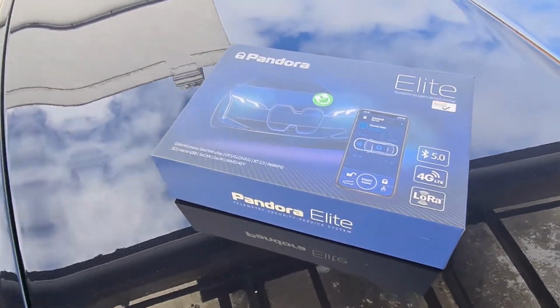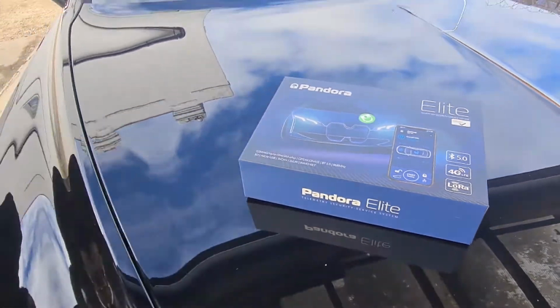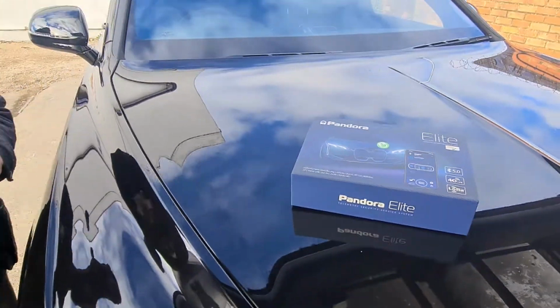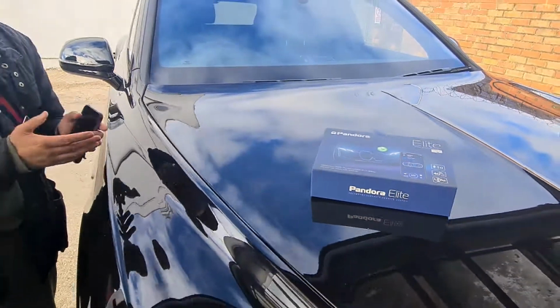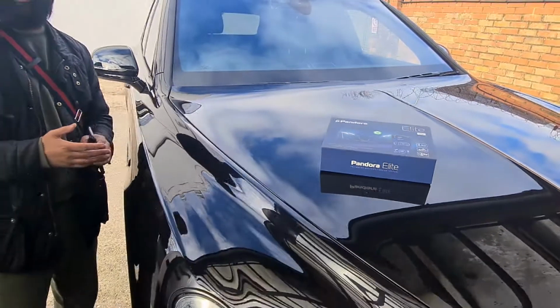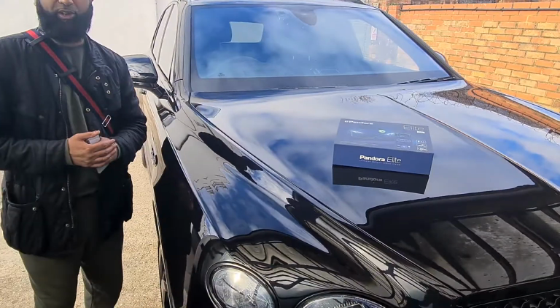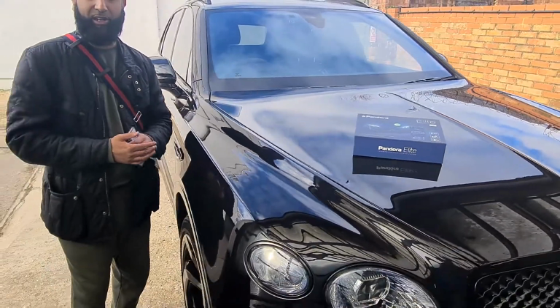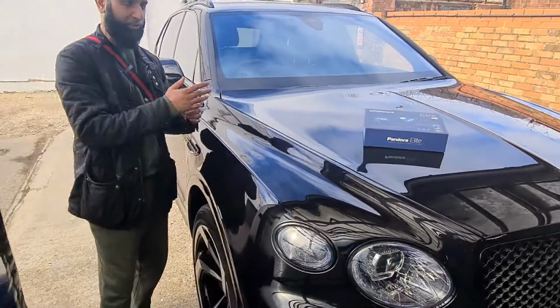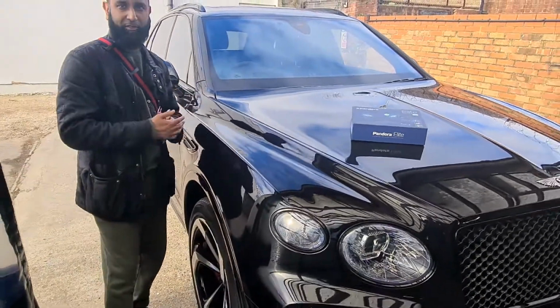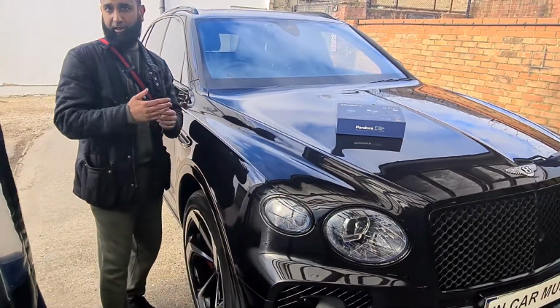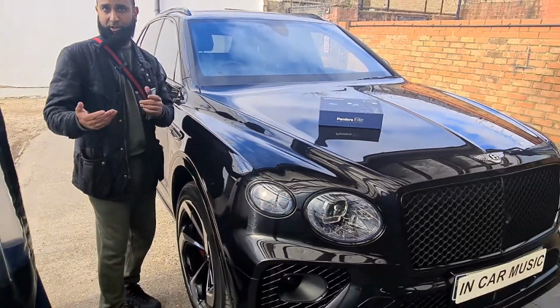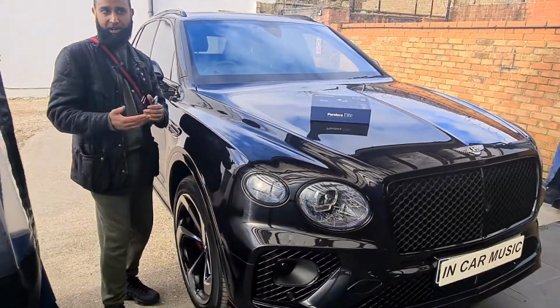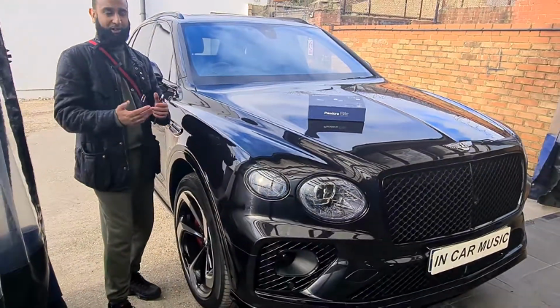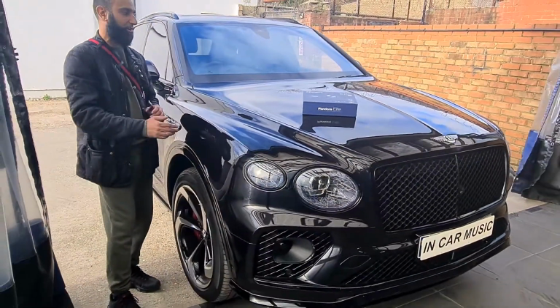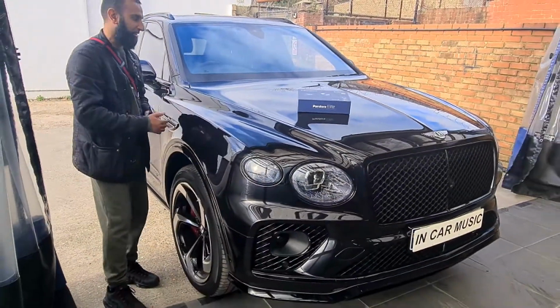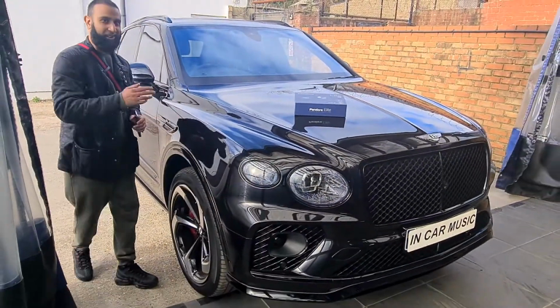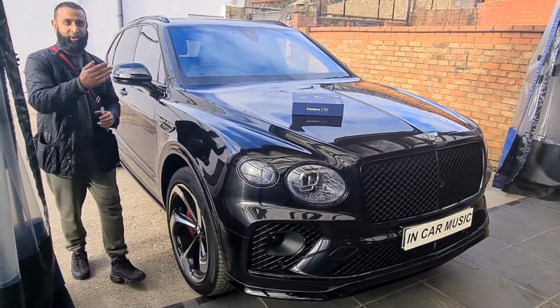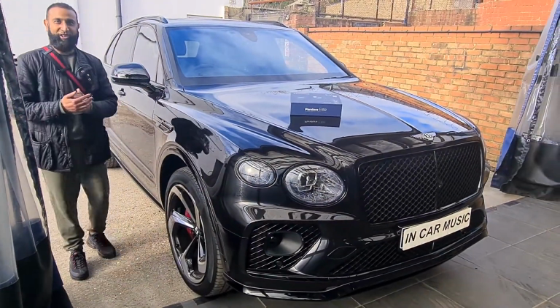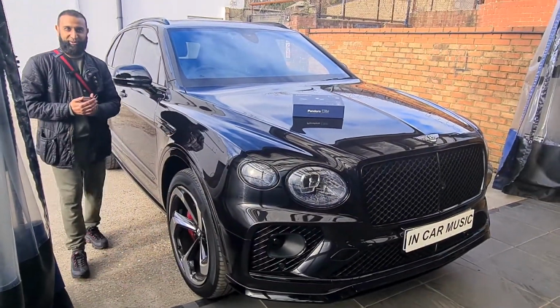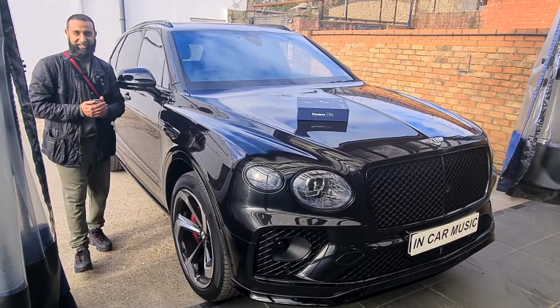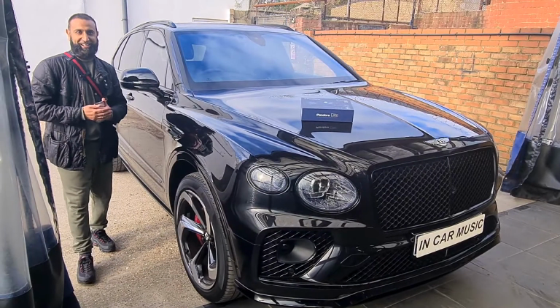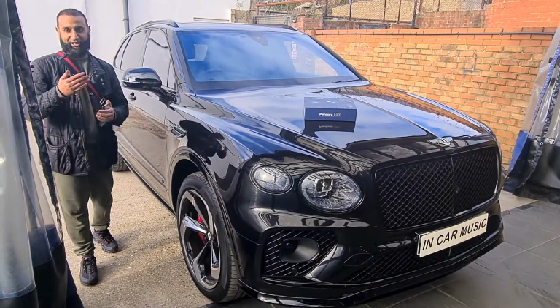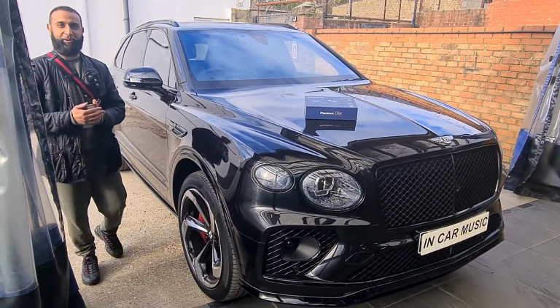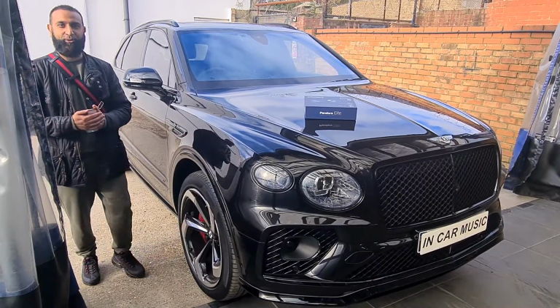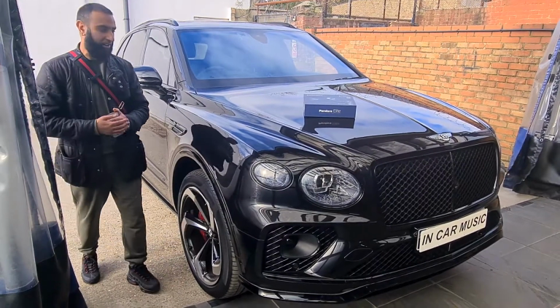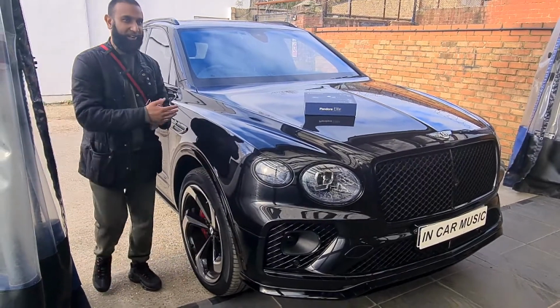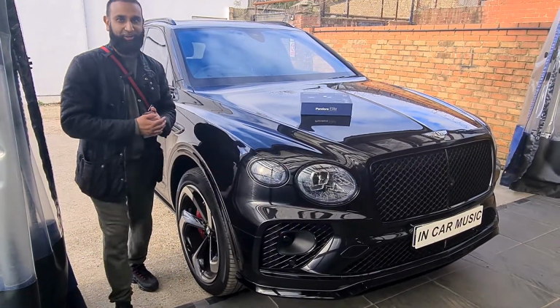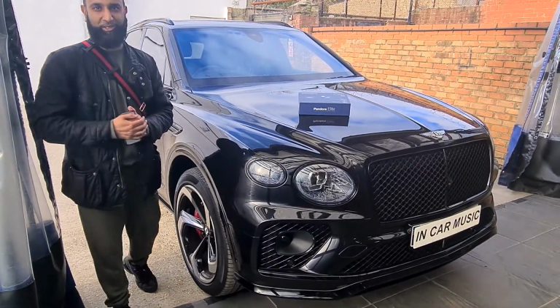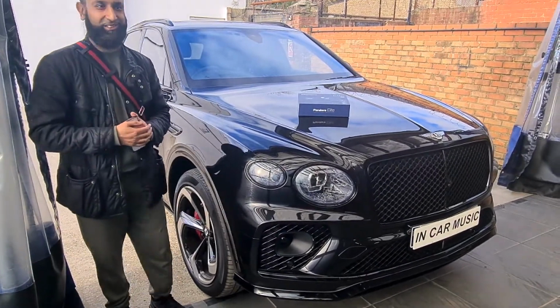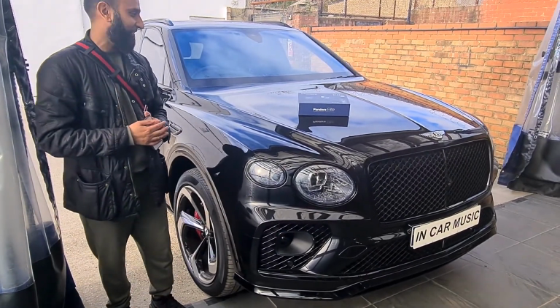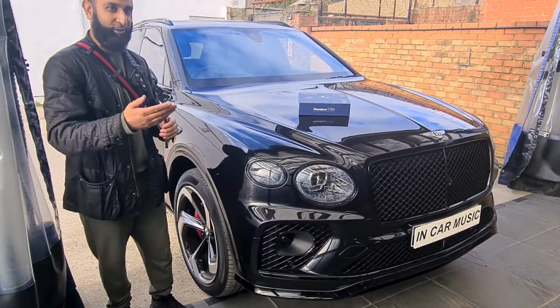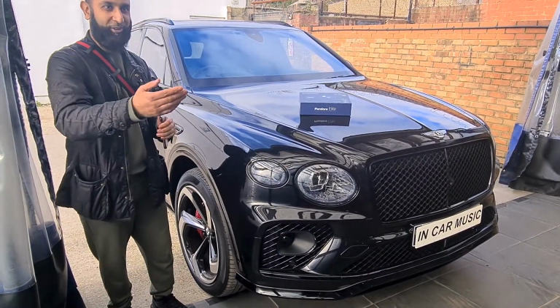I've been professionally guided through this choice and I'm opting for this rather than a ghost immobiliser or anything else. I'm going to hand over to Farid — he's going to give you some professional guidelines on how to use this.